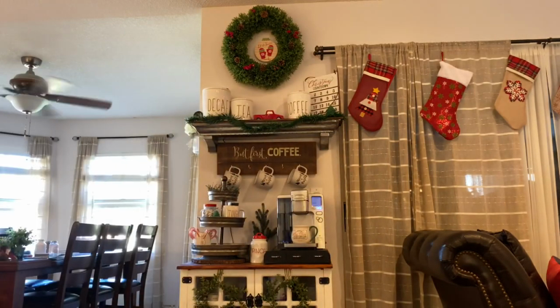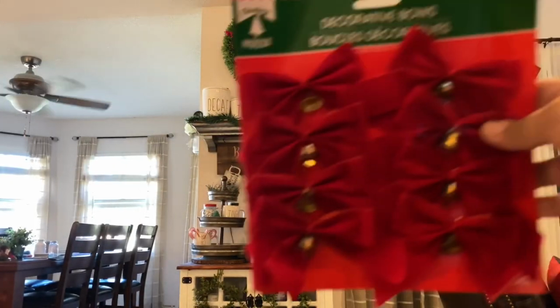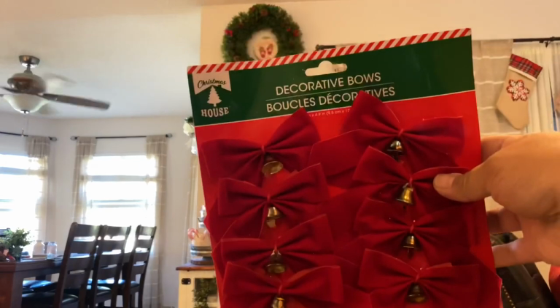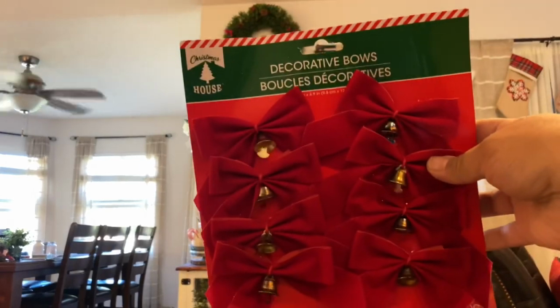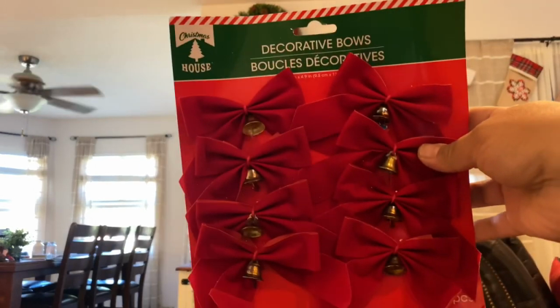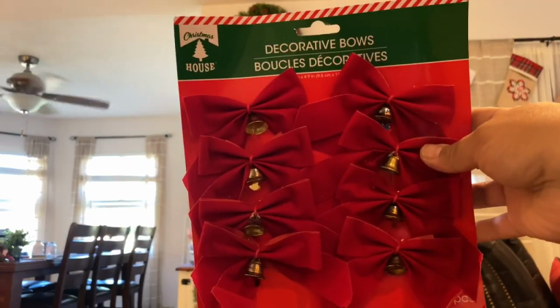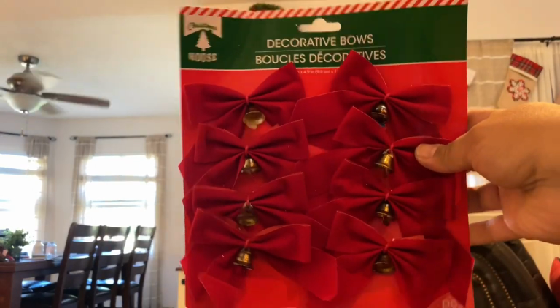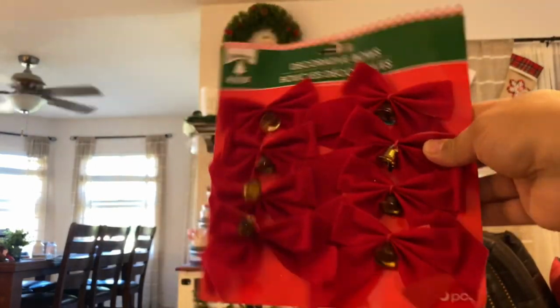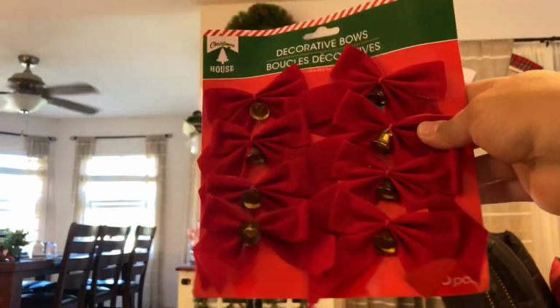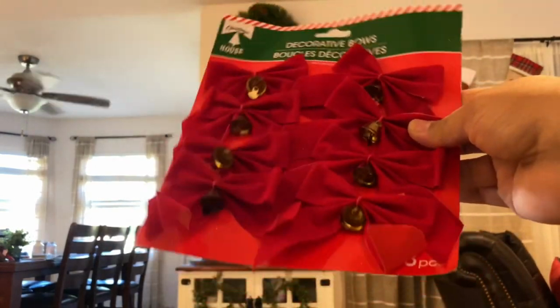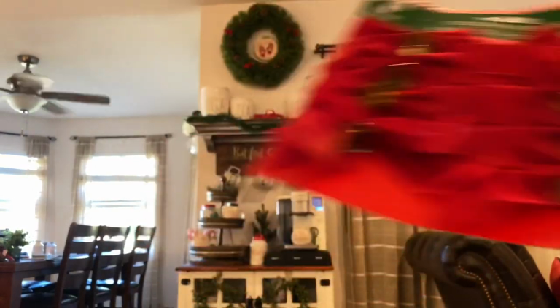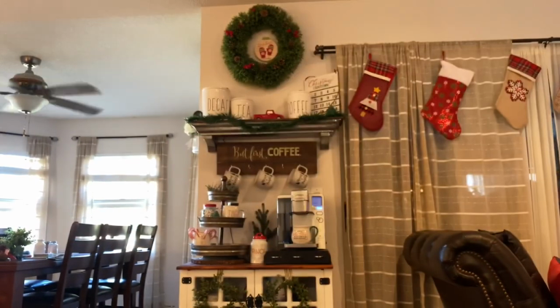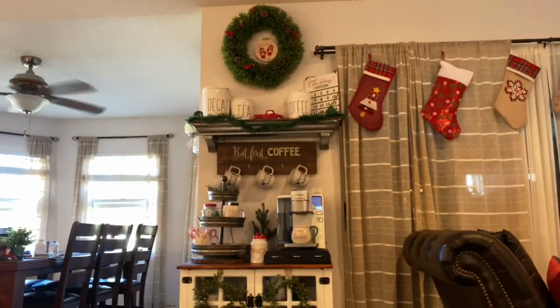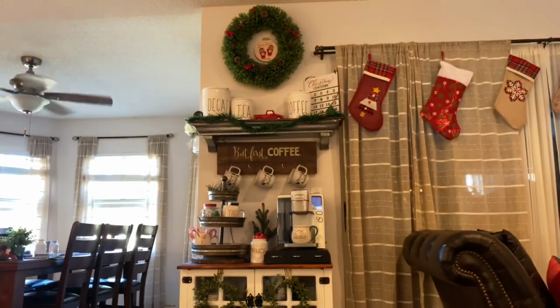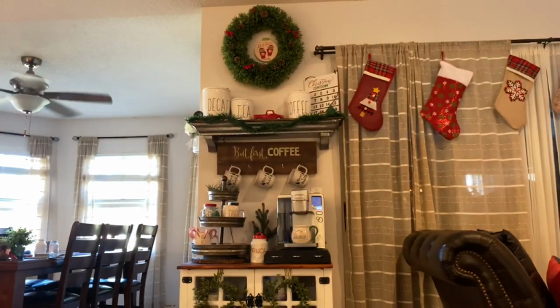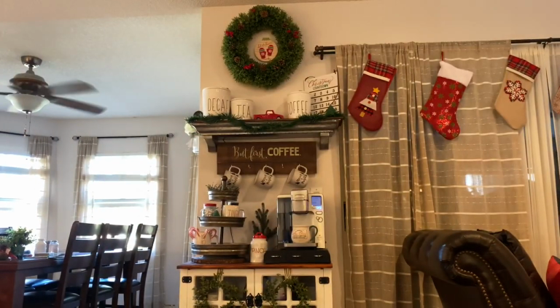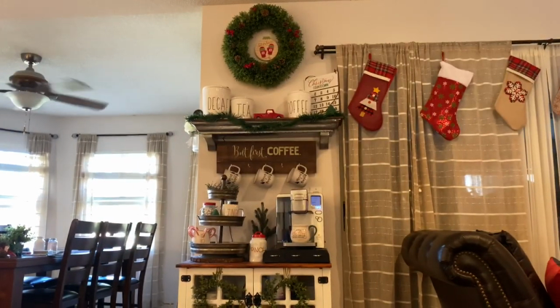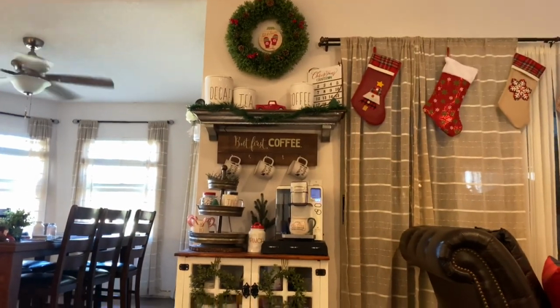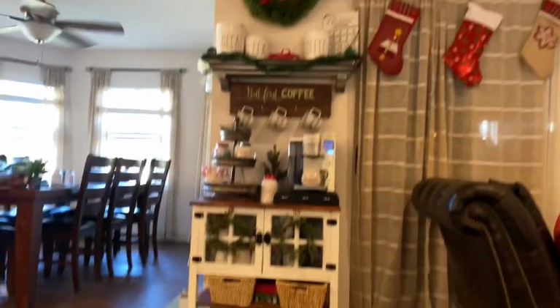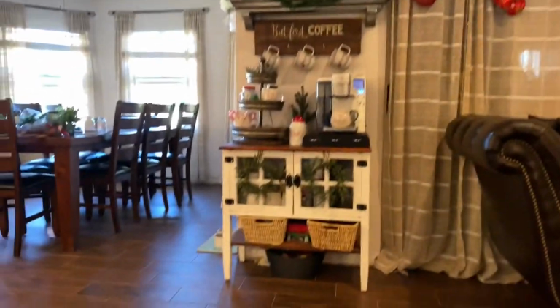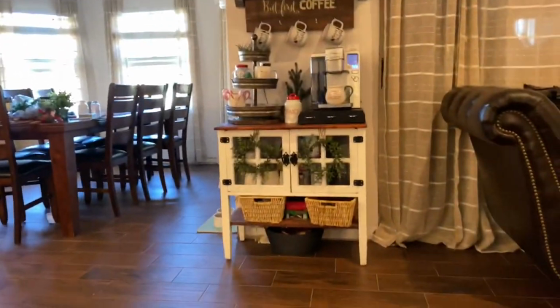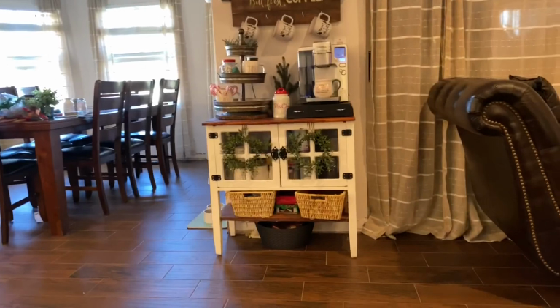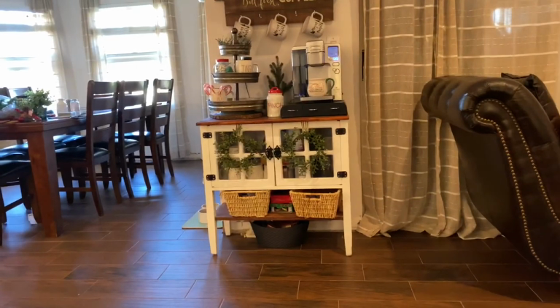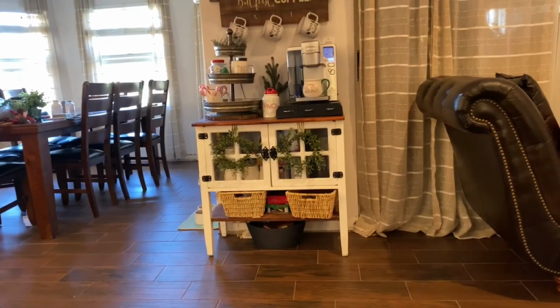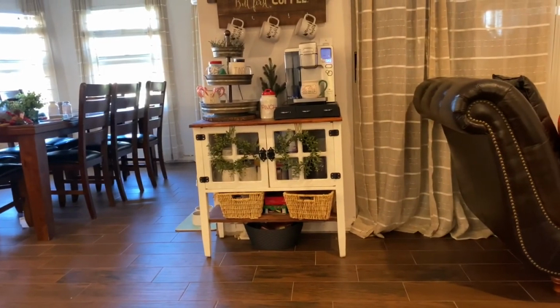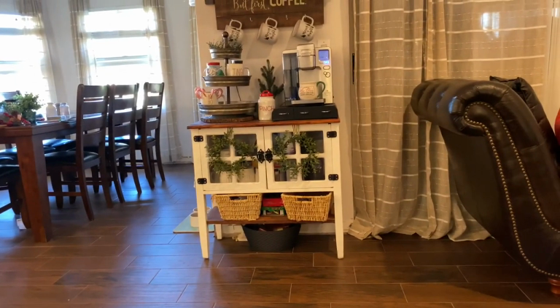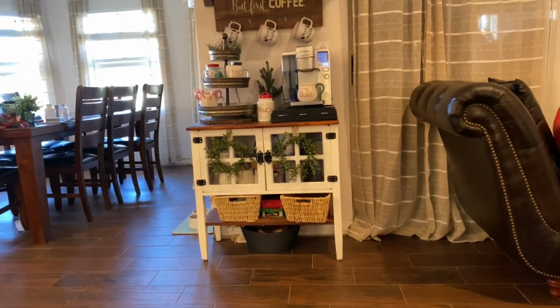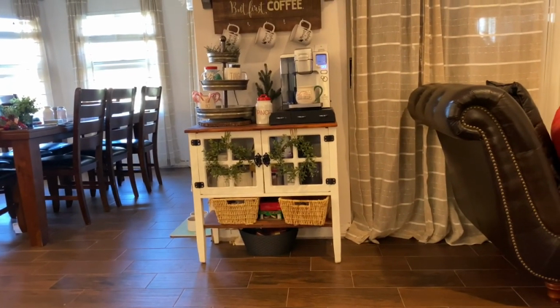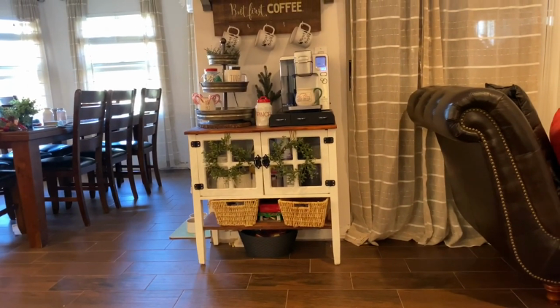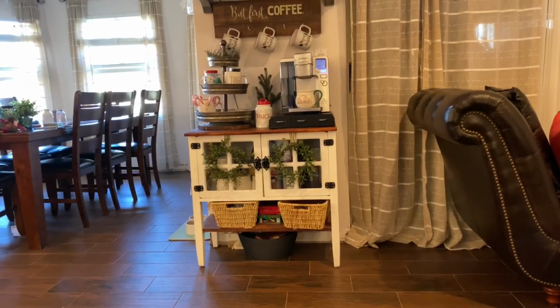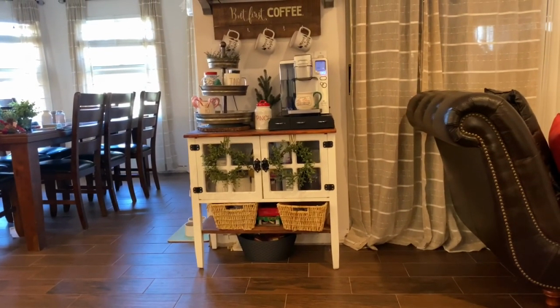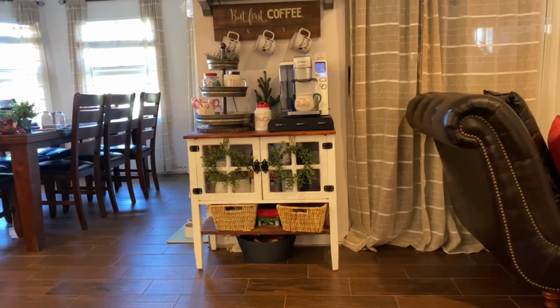I also got these little bells at Dollar Tree — I'm going to tie two of them to the front of those baskets down there where we hold our extra coffee pods.